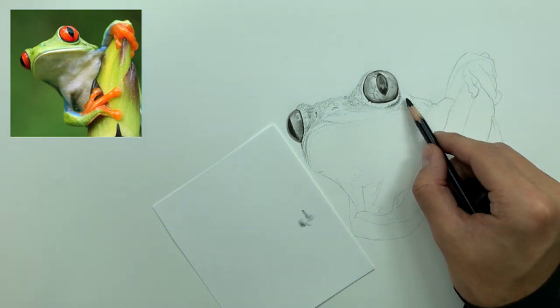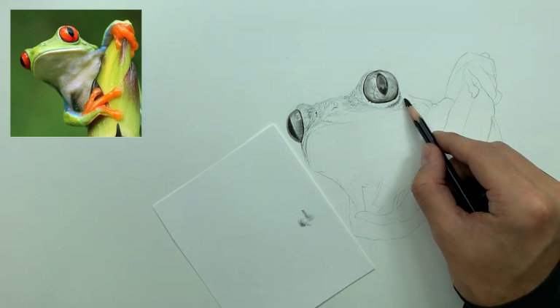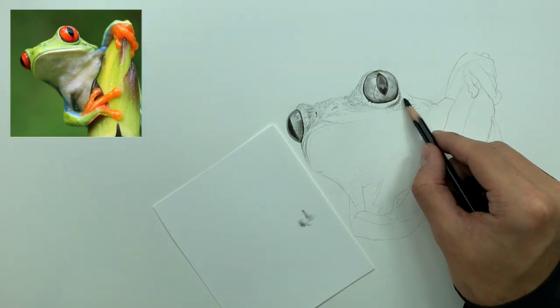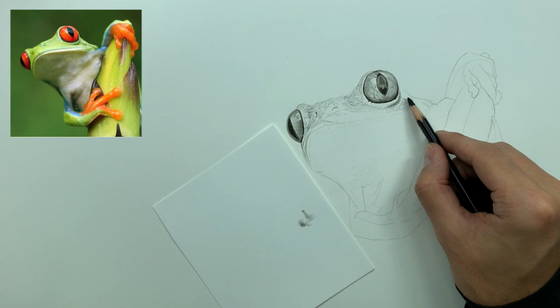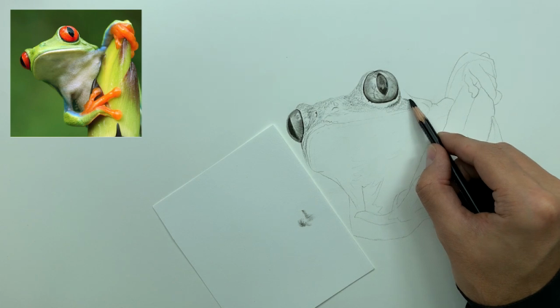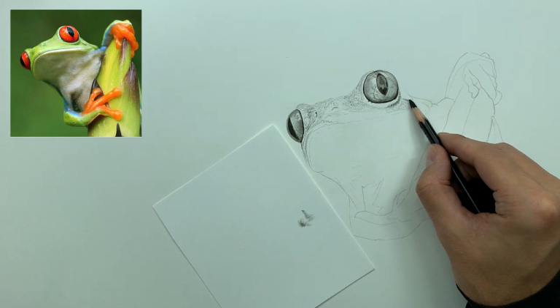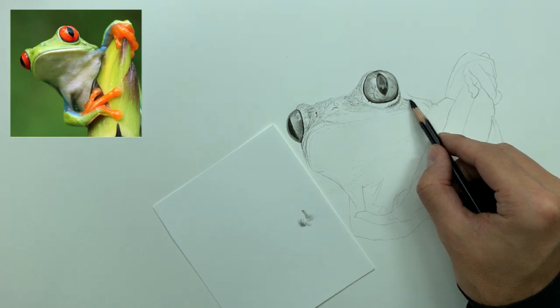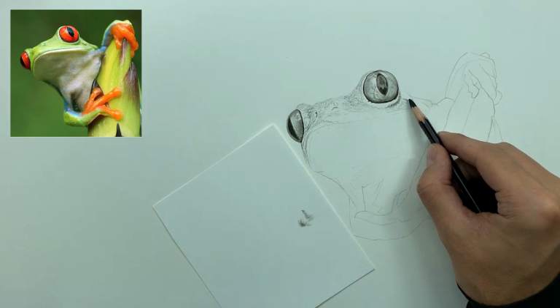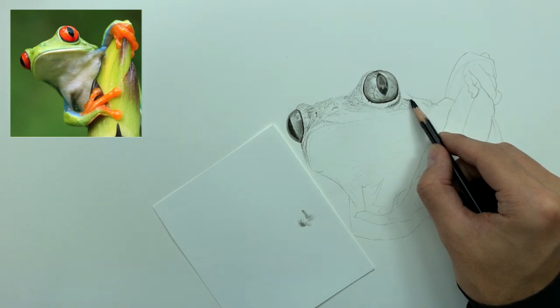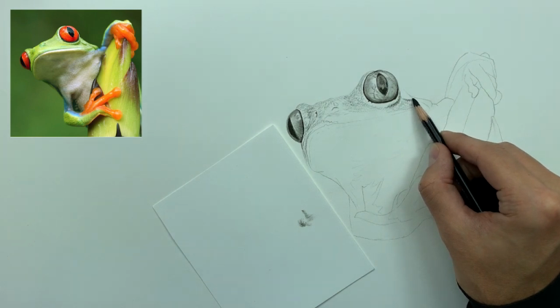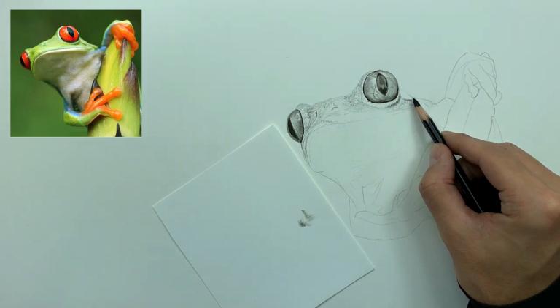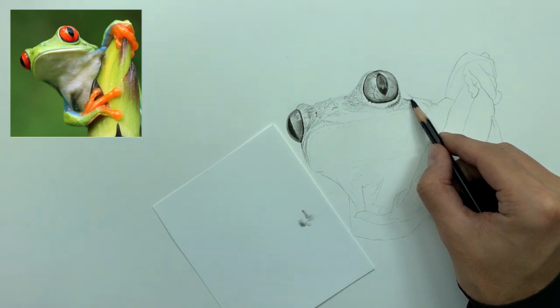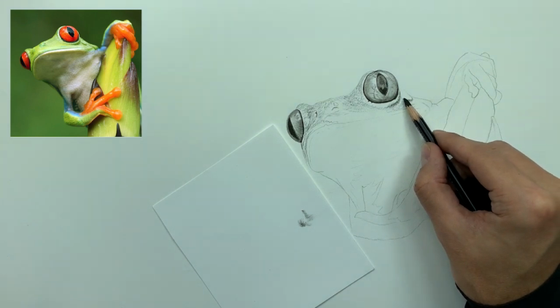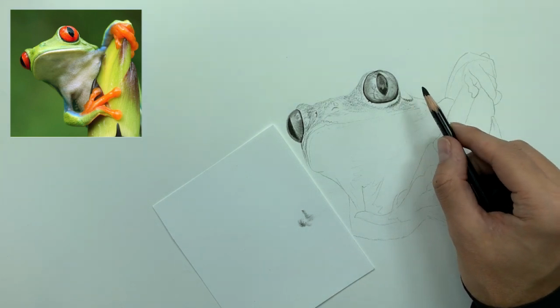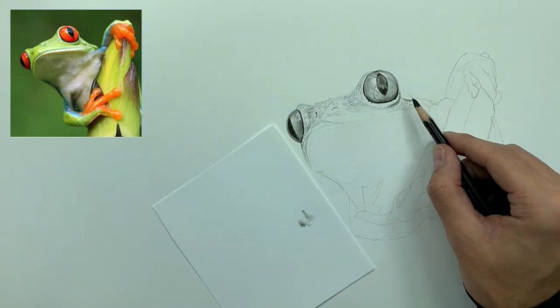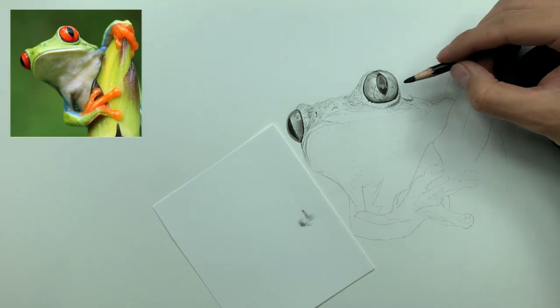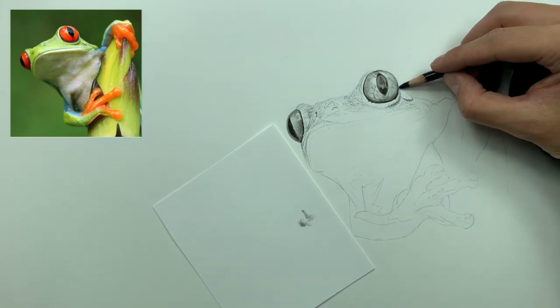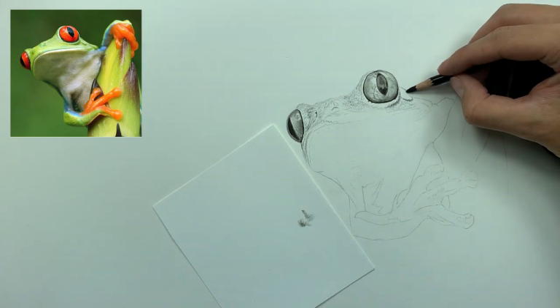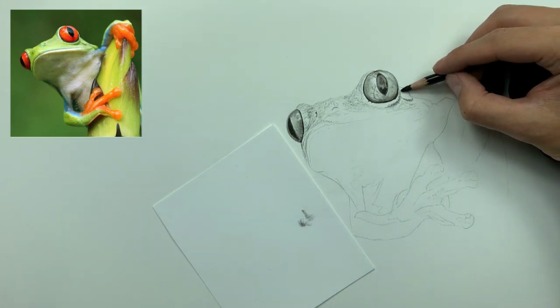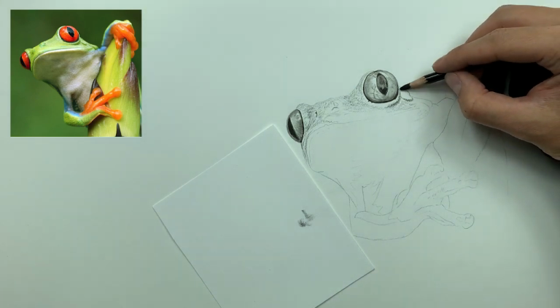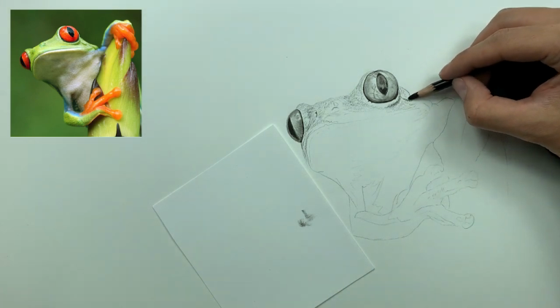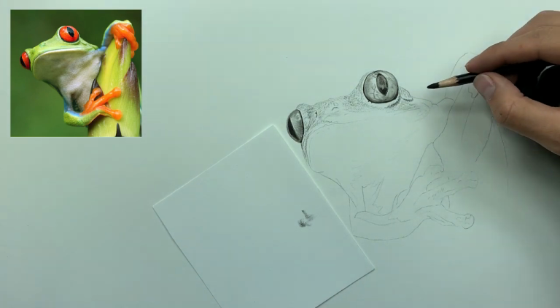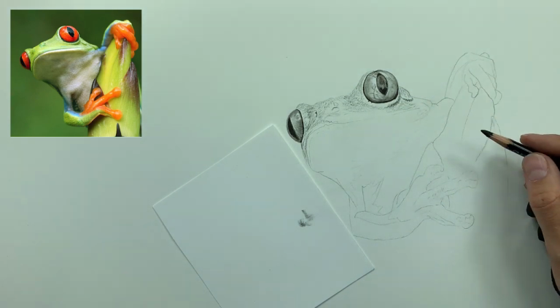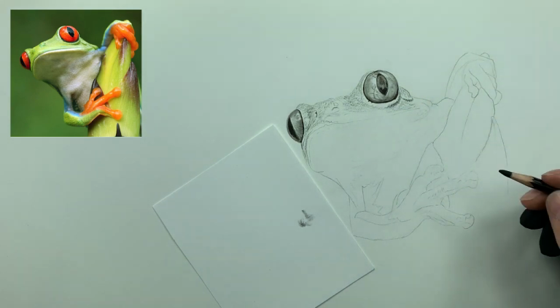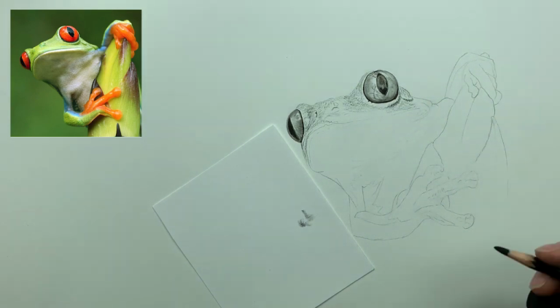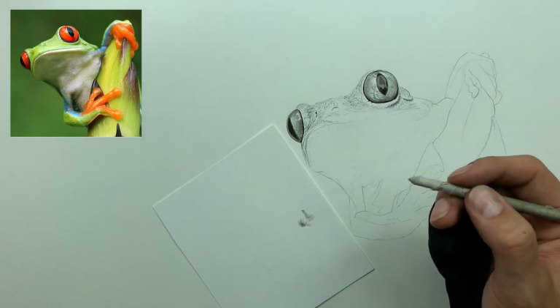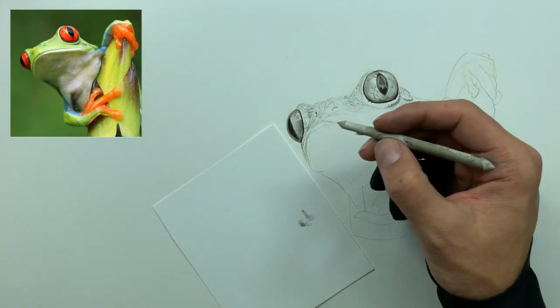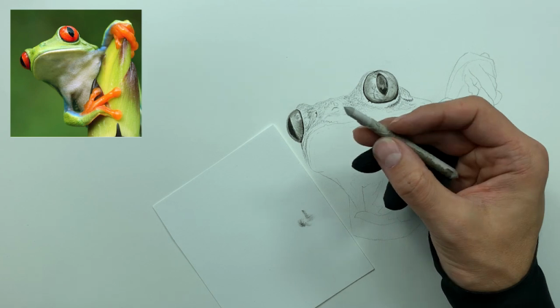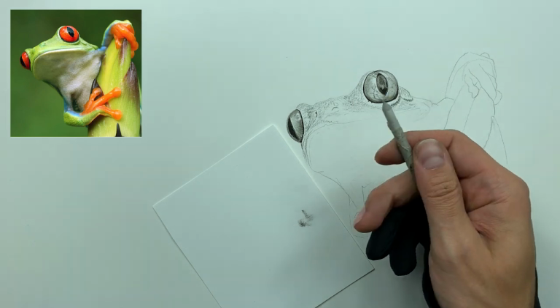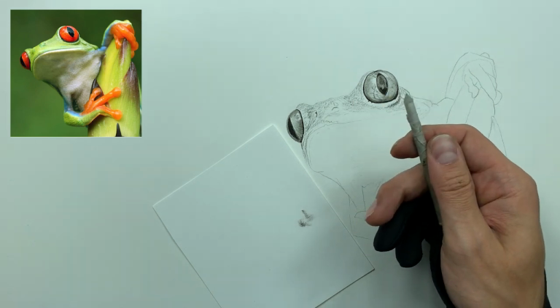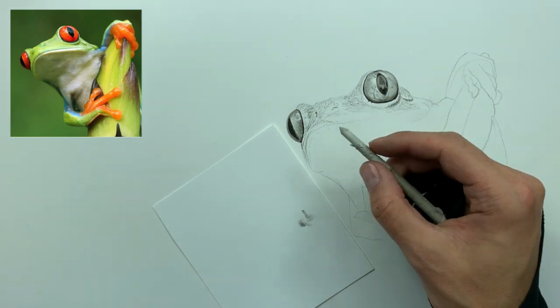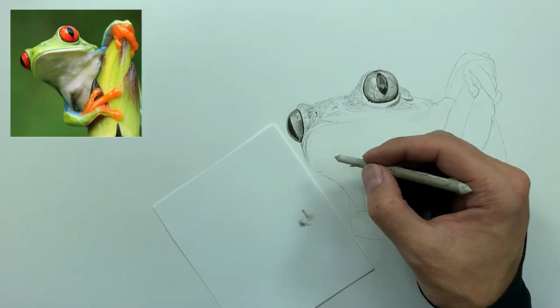With this technique, the harder you press, the darker the charcoal will lay.